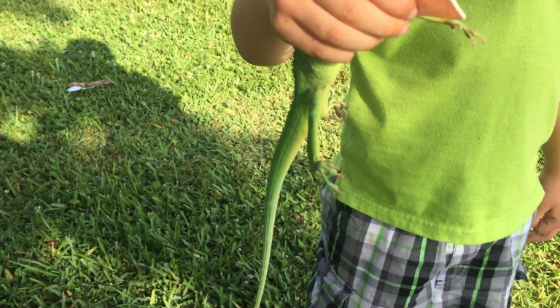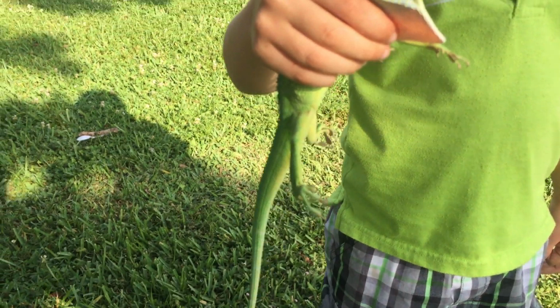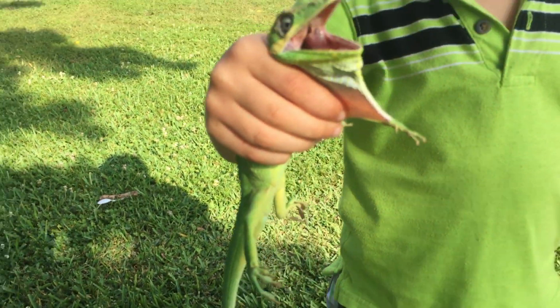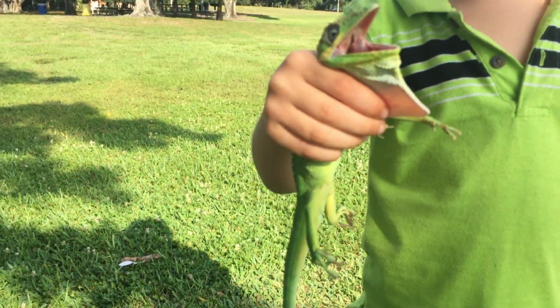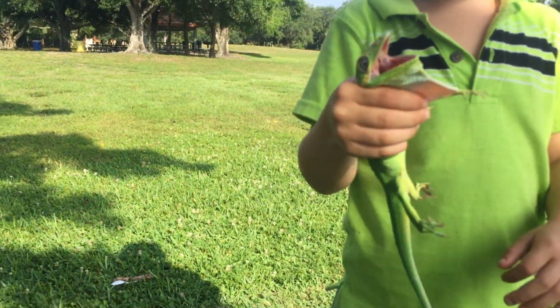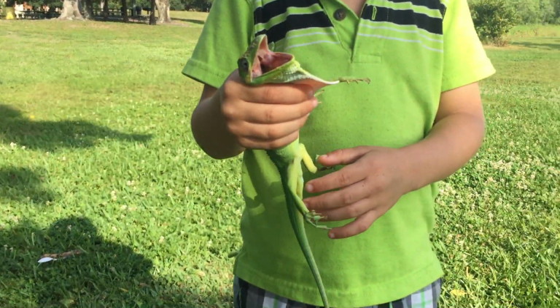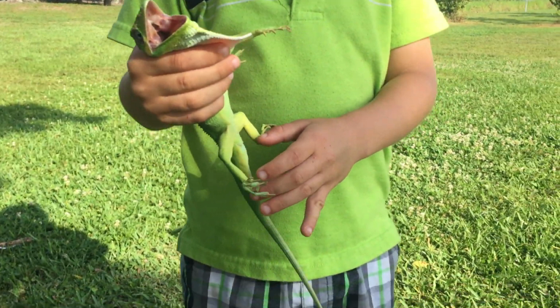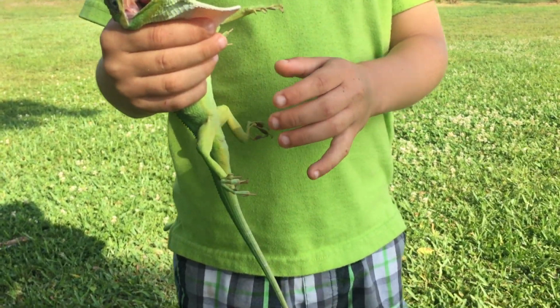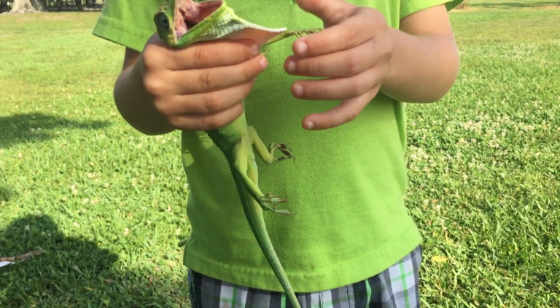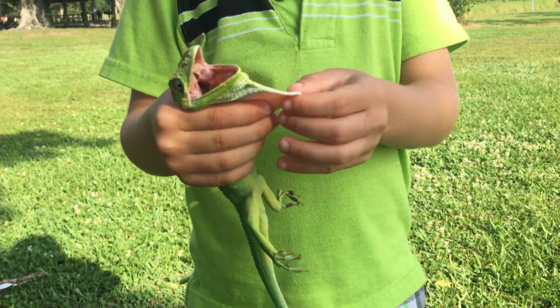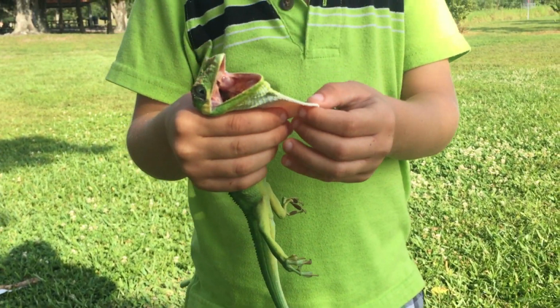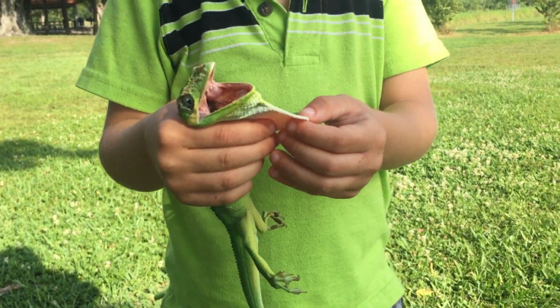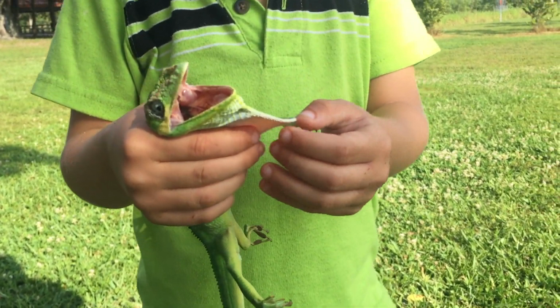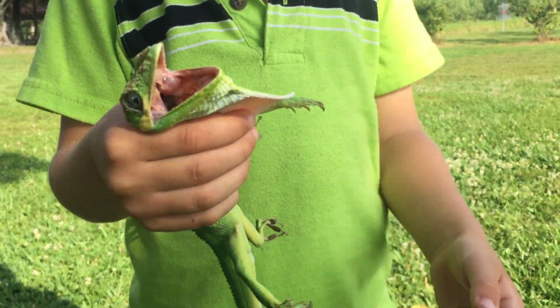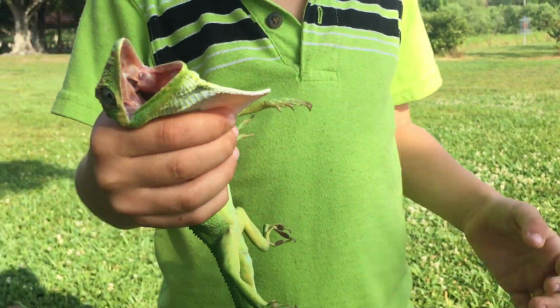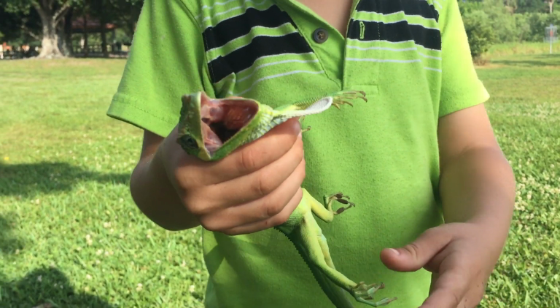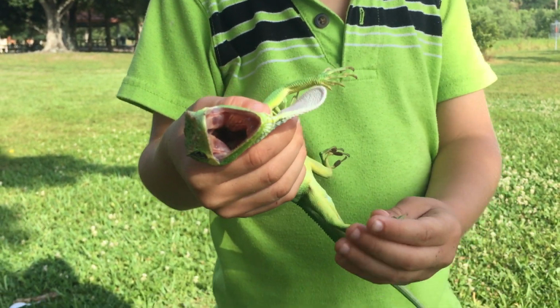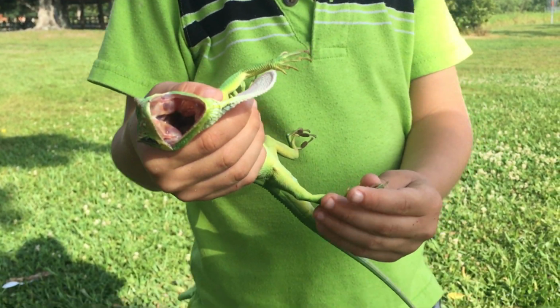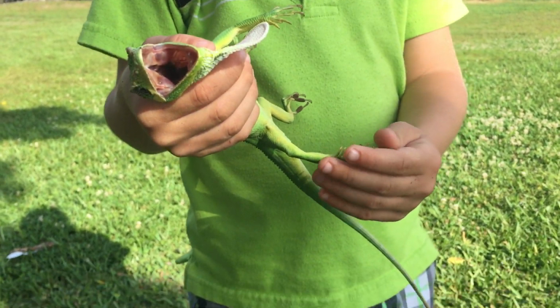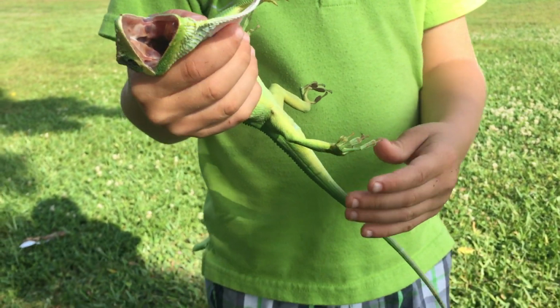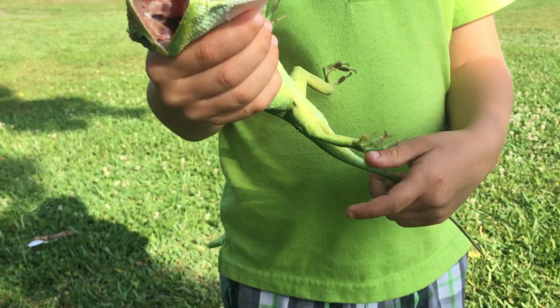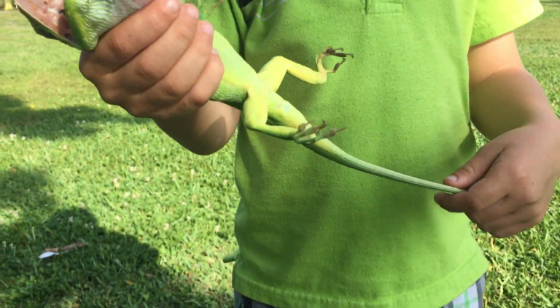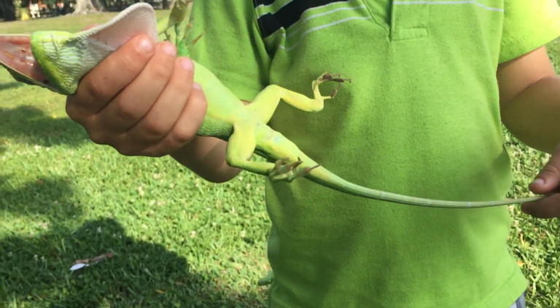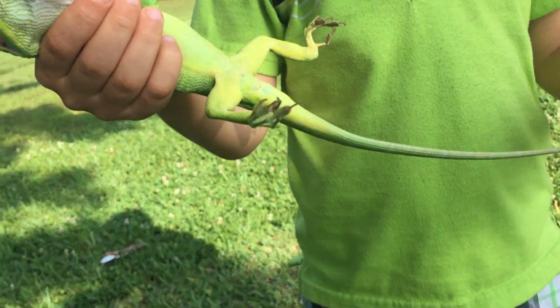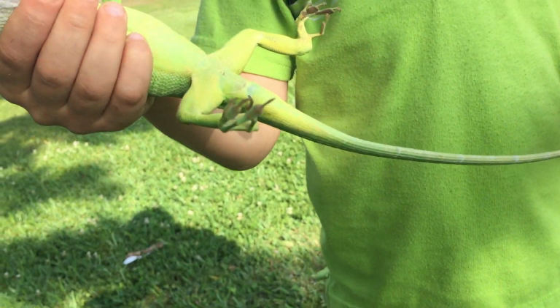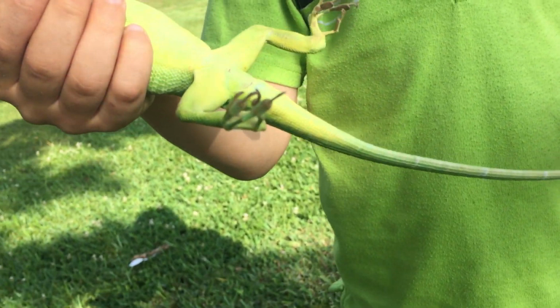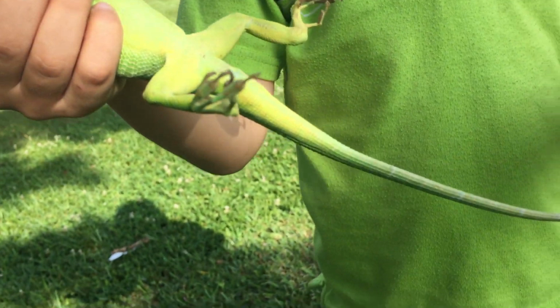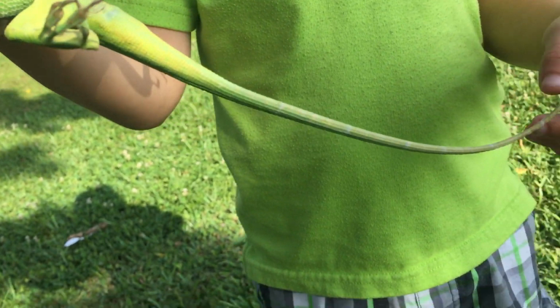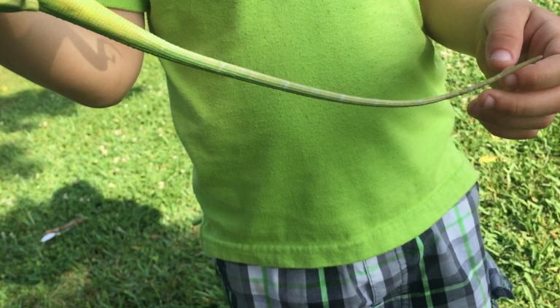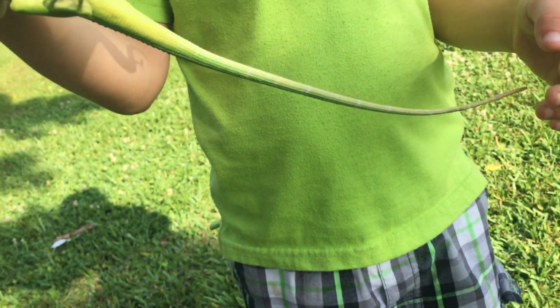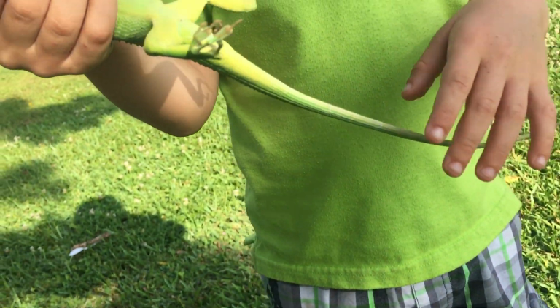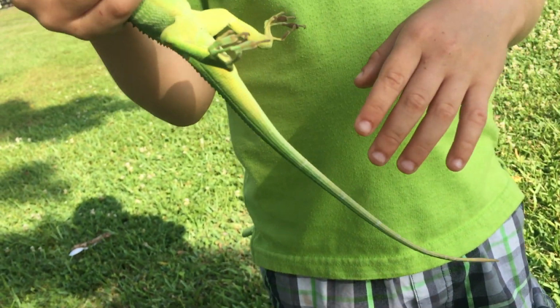Can you explain more about iguanas? It looks like a lizard, huh? Yeah, a green lizard. But big, strong lizard. But it's an iguana, huh? Yeah. Very long tail.